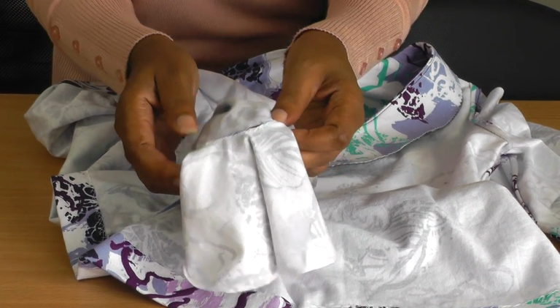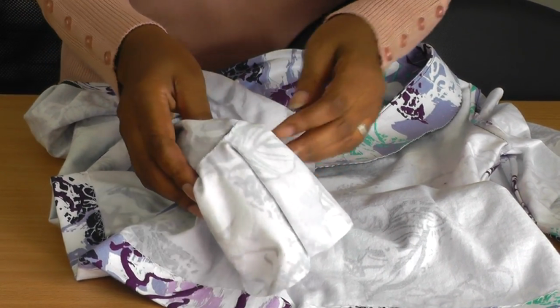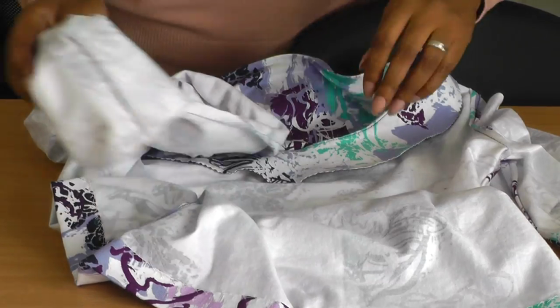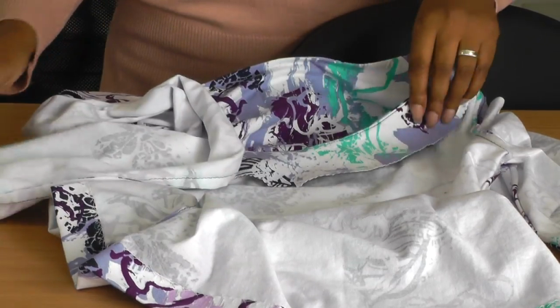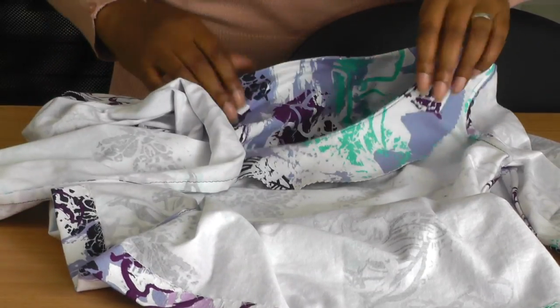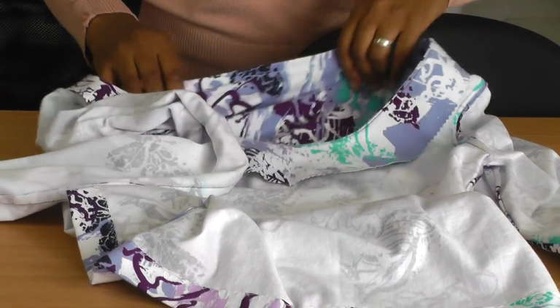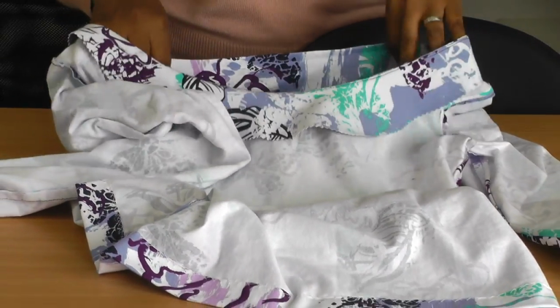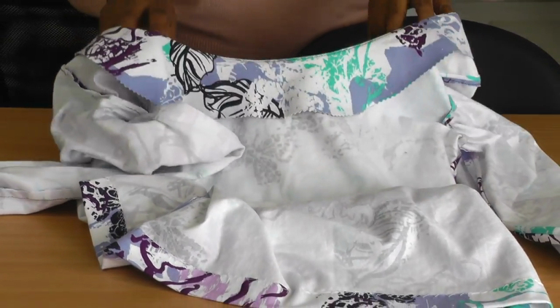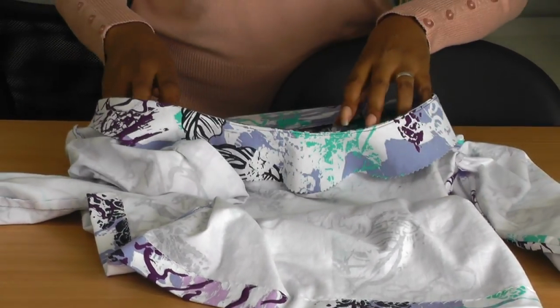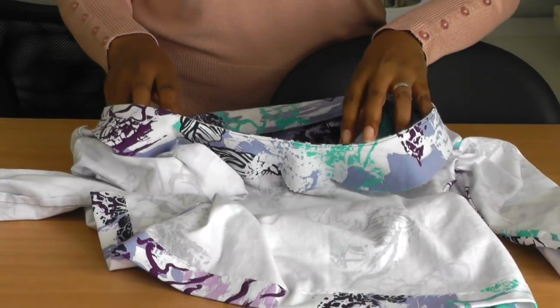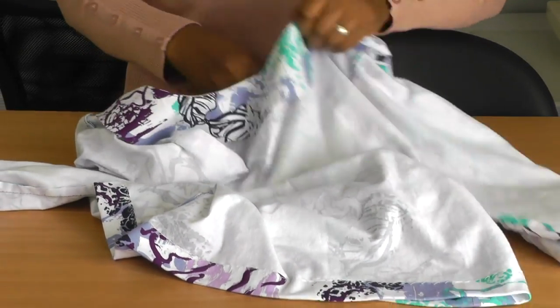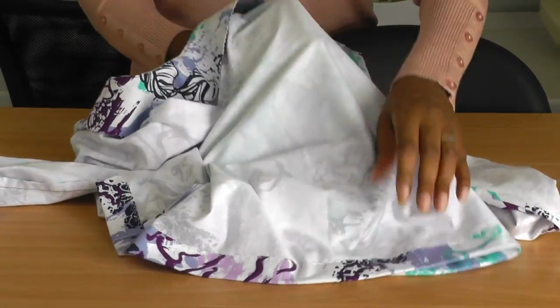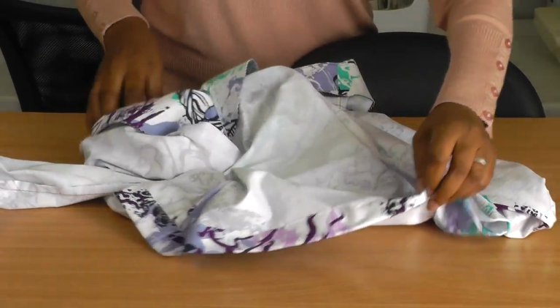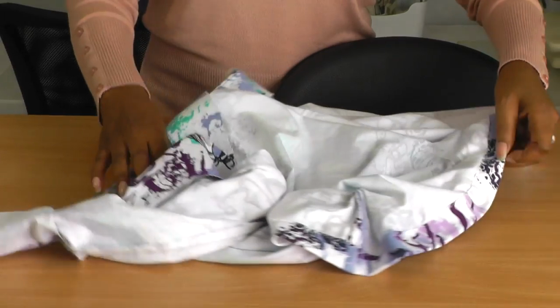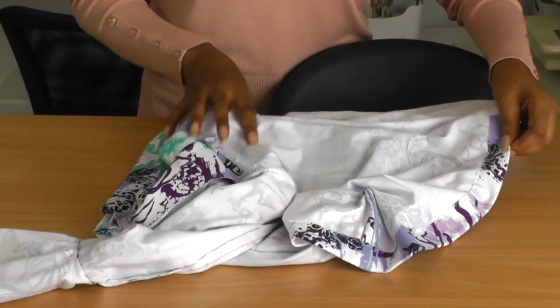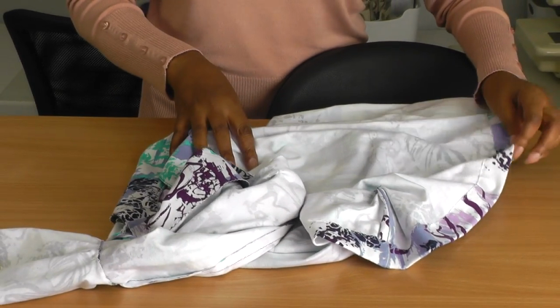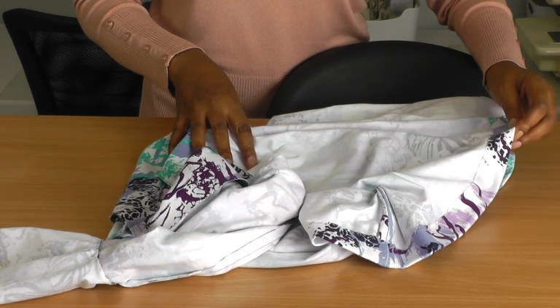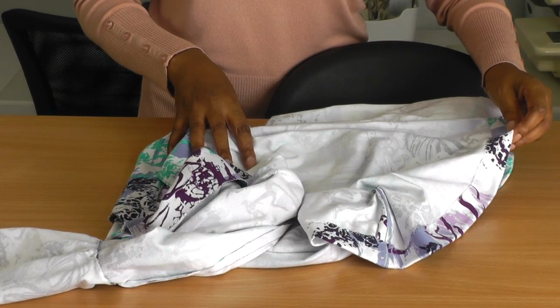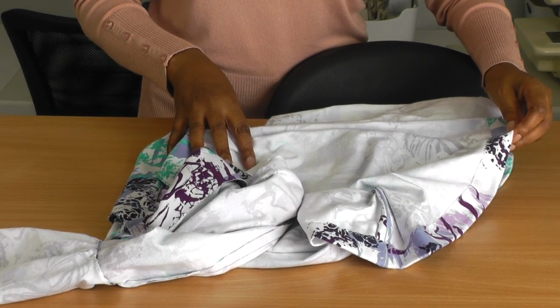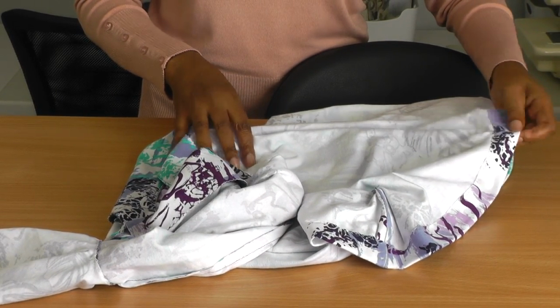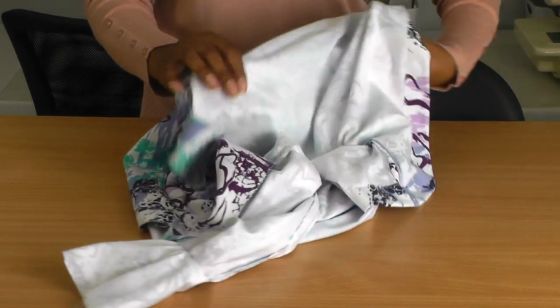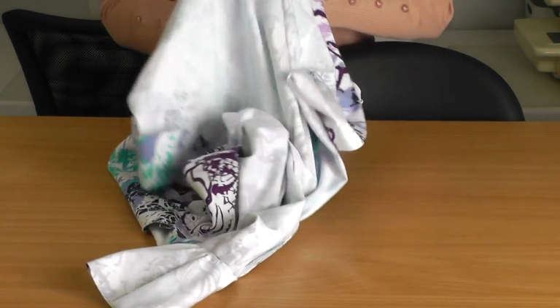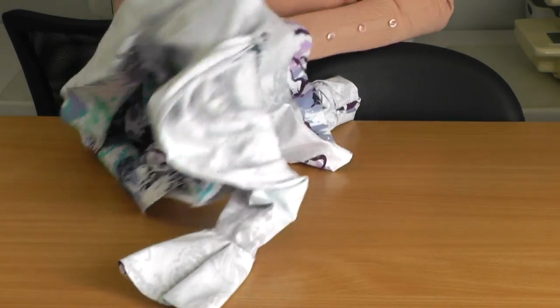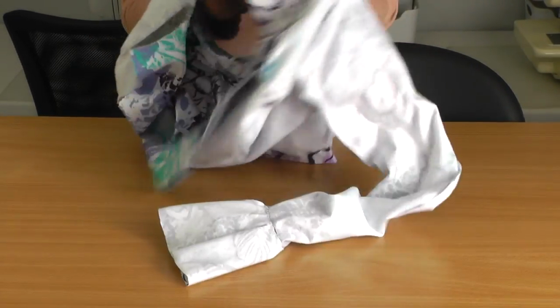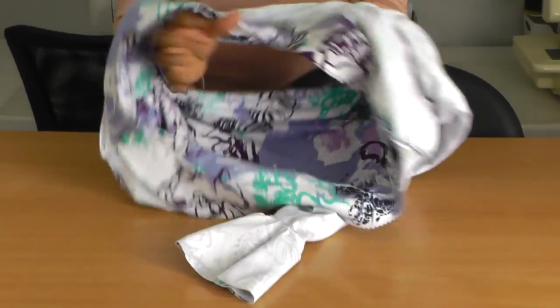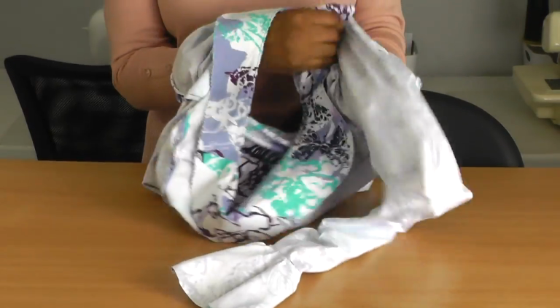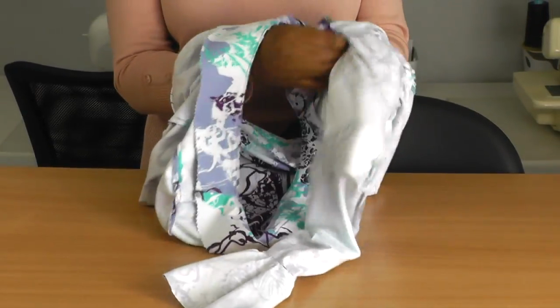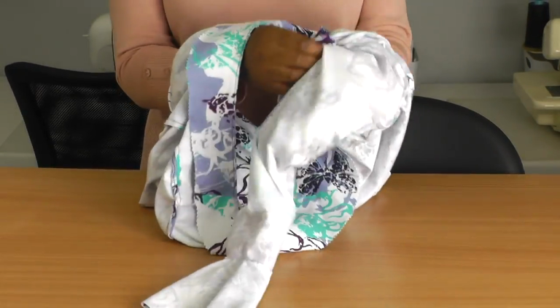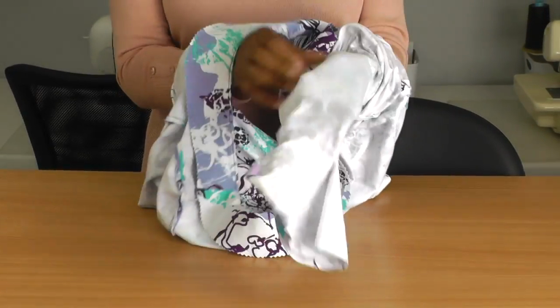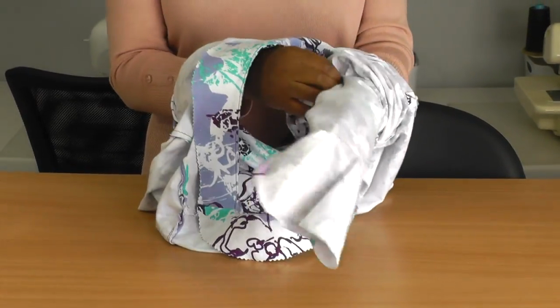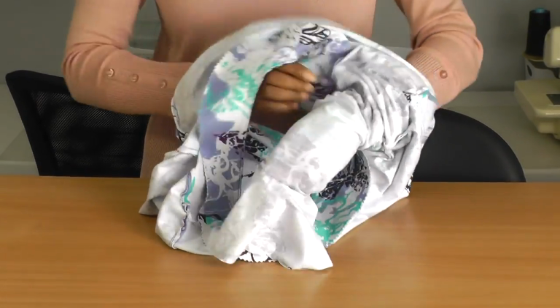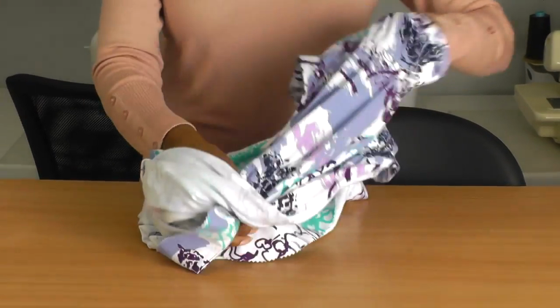So what I'll do next is I'll try this on. I'm not sure whether I'm going to be wearing purple pants or white pants, but keep tuned and then you'll see how I'm going to style it.